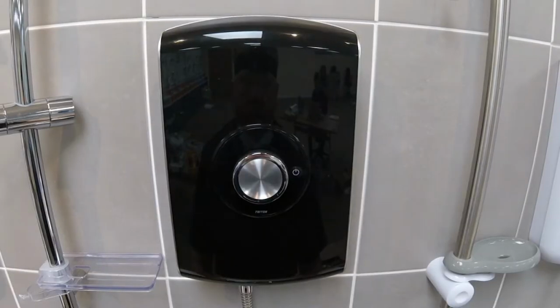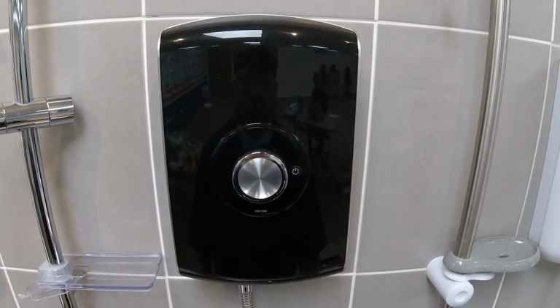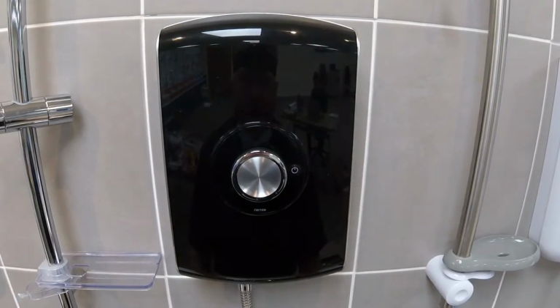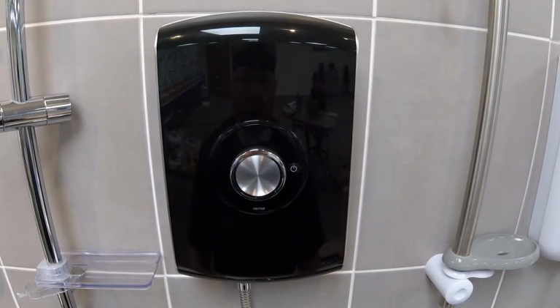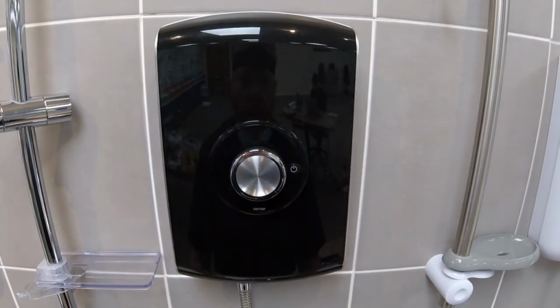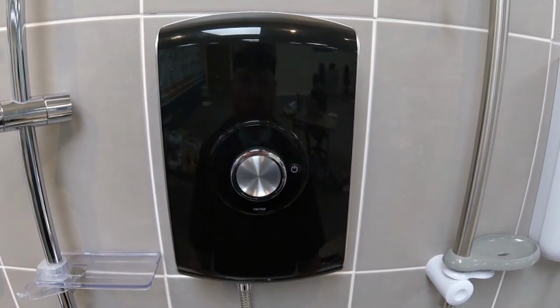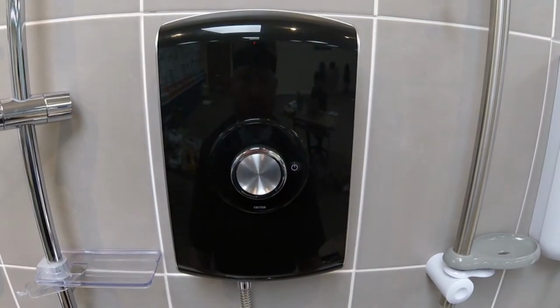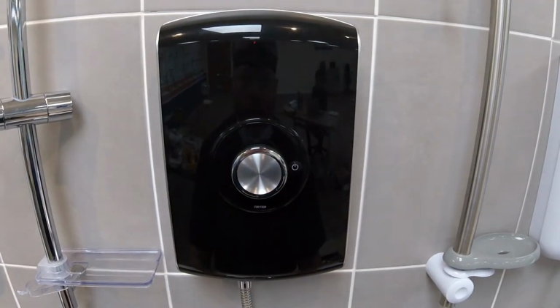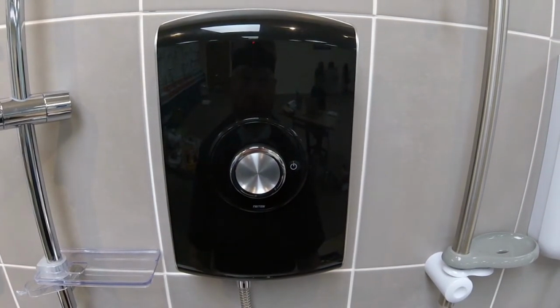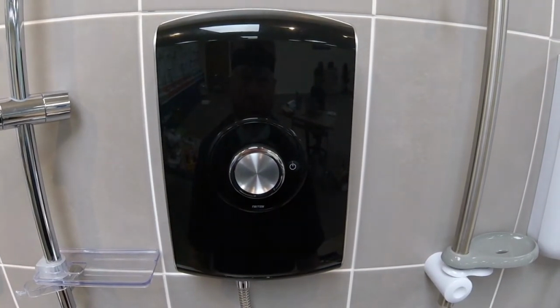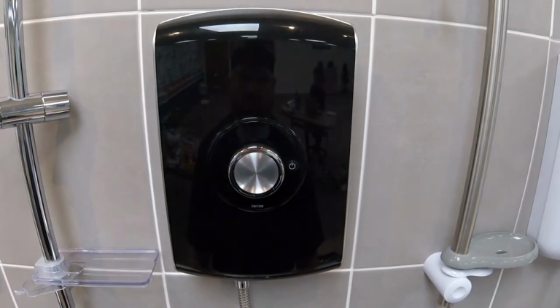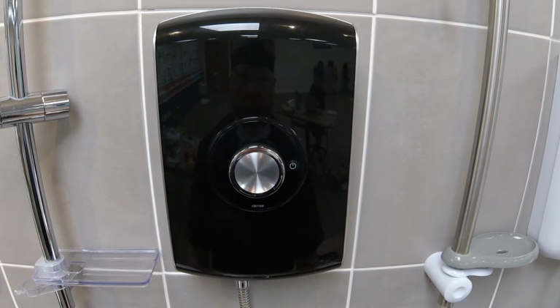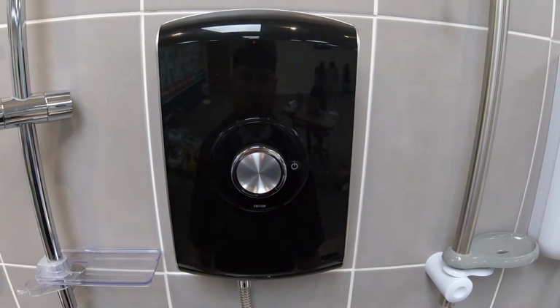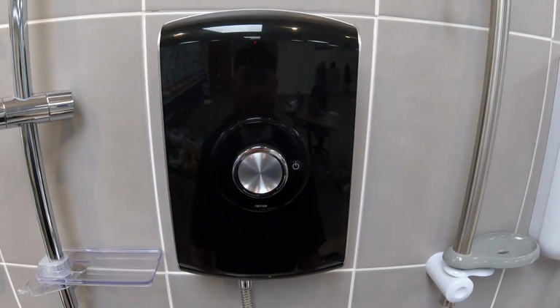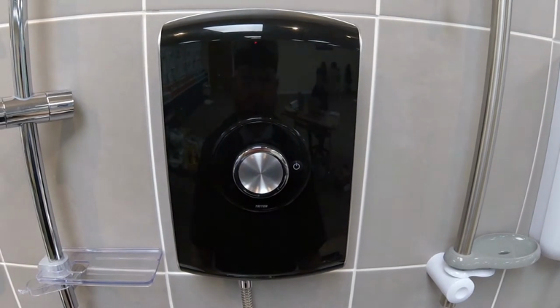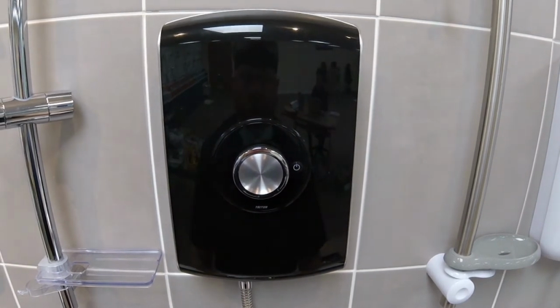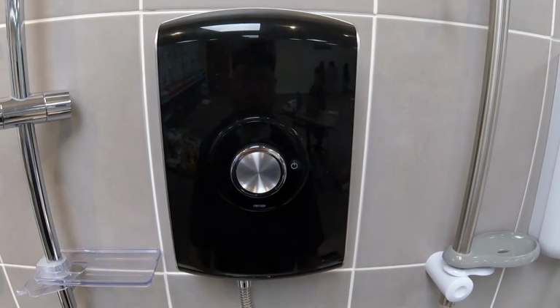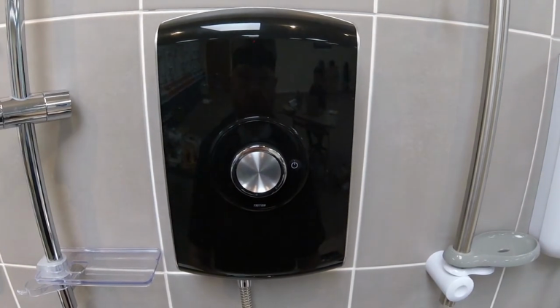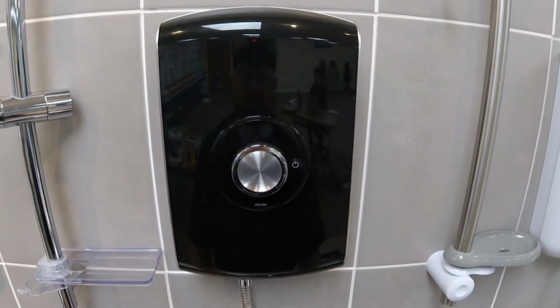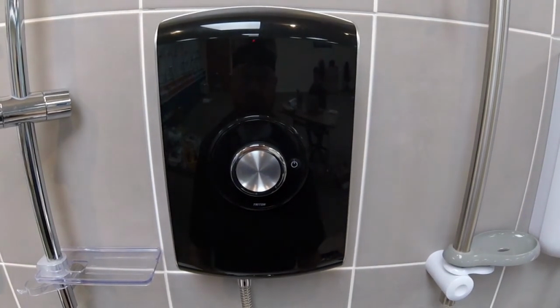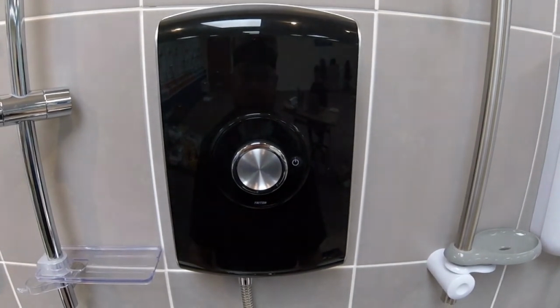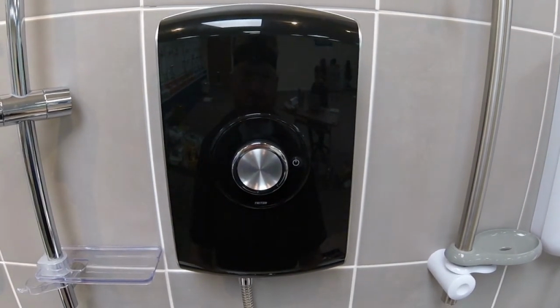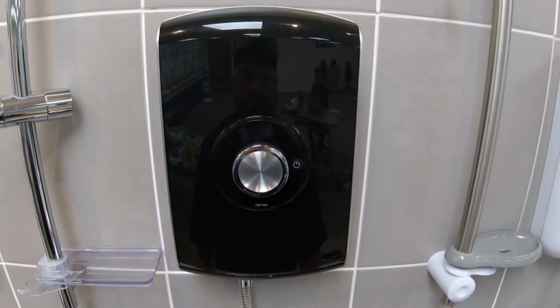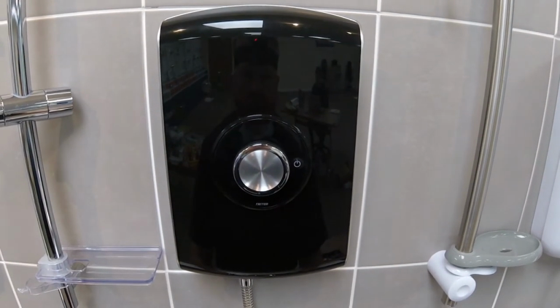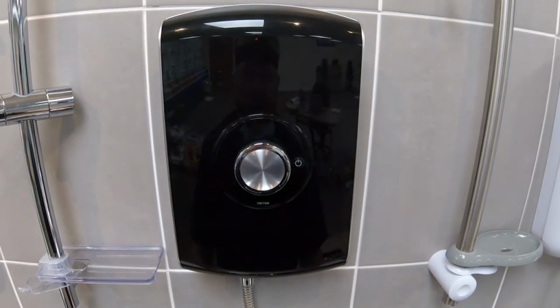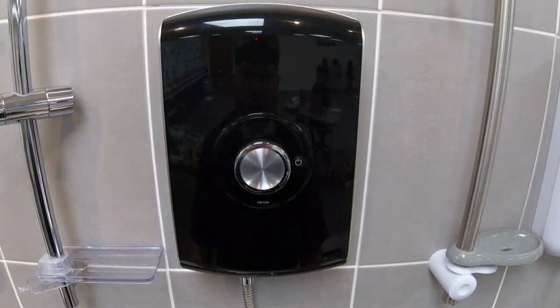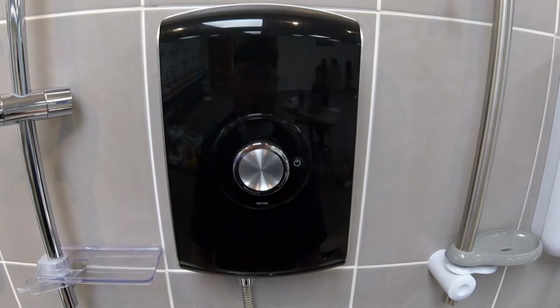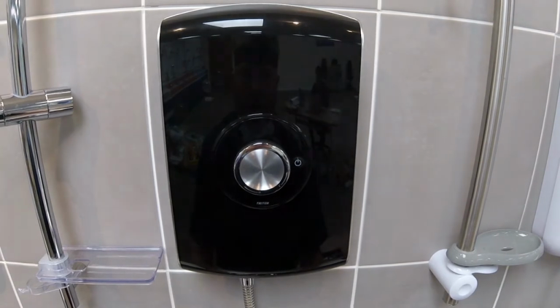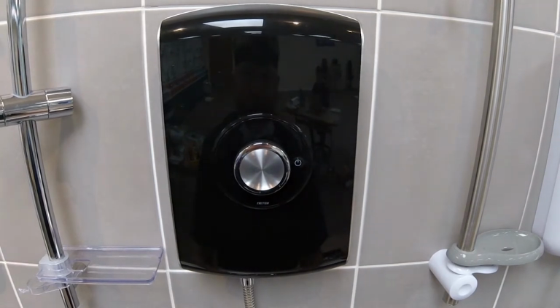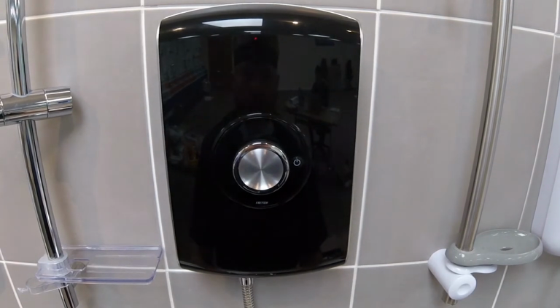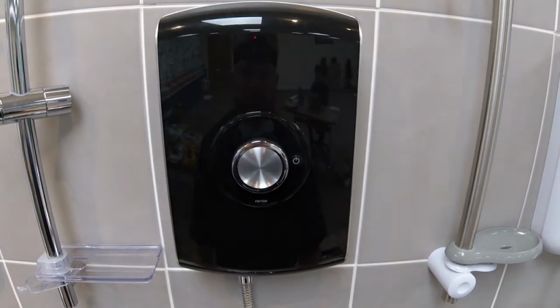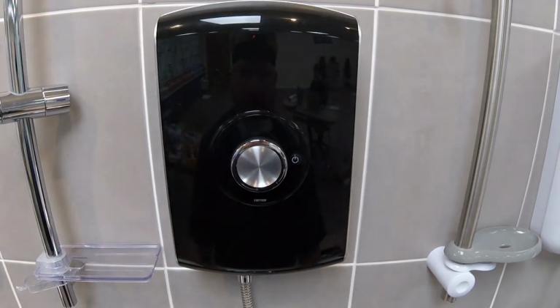This is the Triton Amore electric shower. In this tutorial we'll be going through the functionality of the shower and then going on to the water and cable entry points.